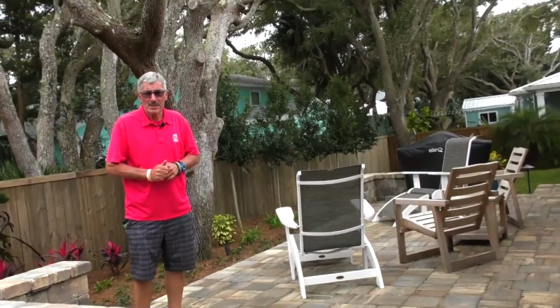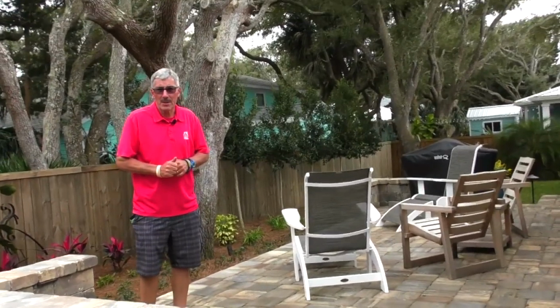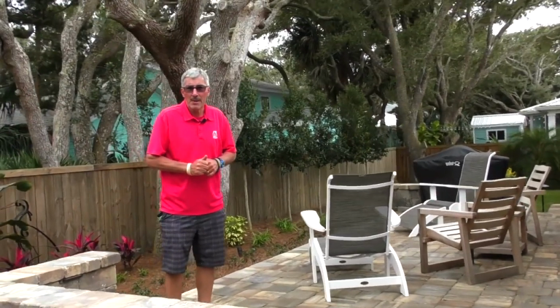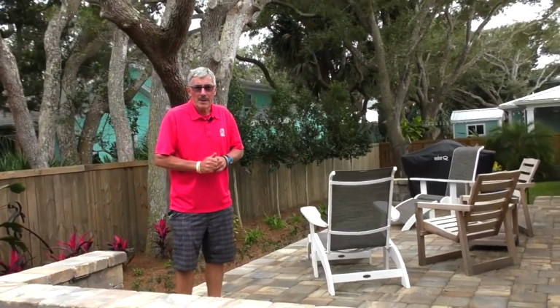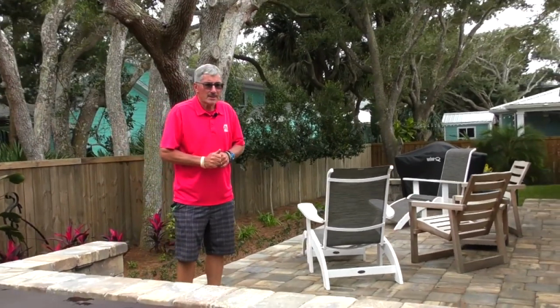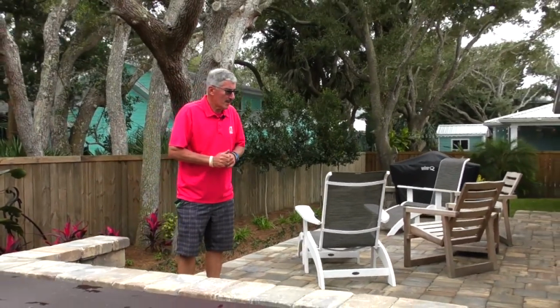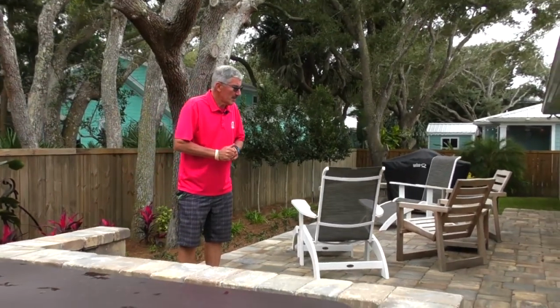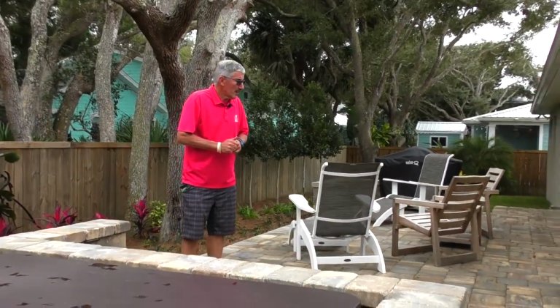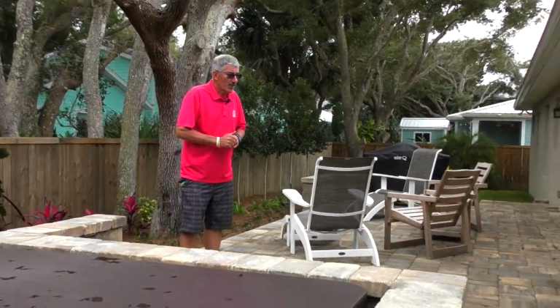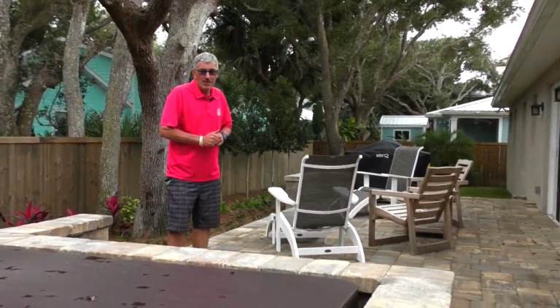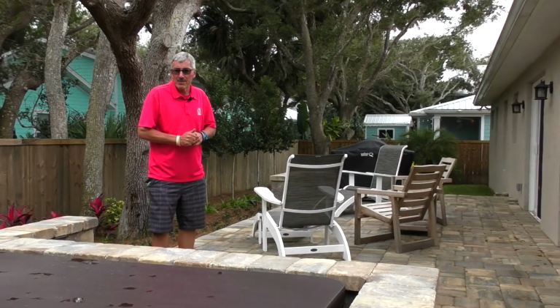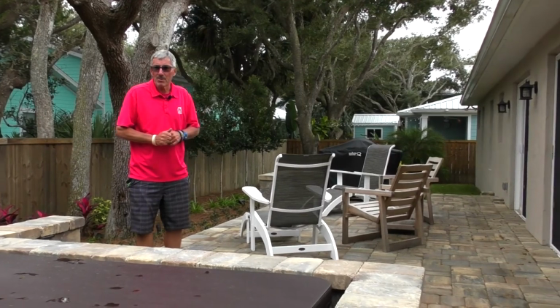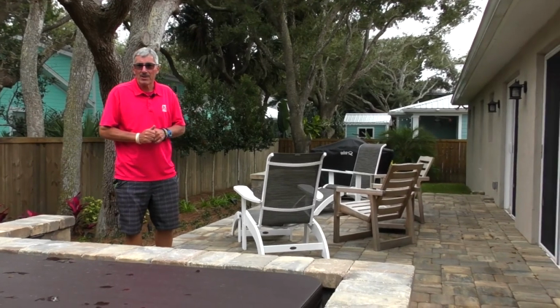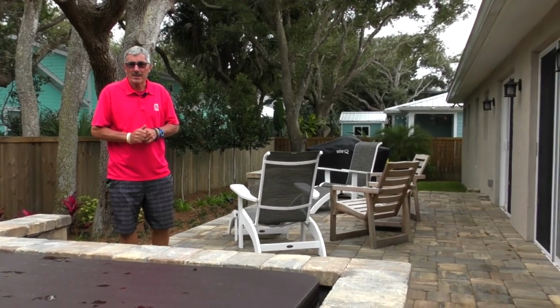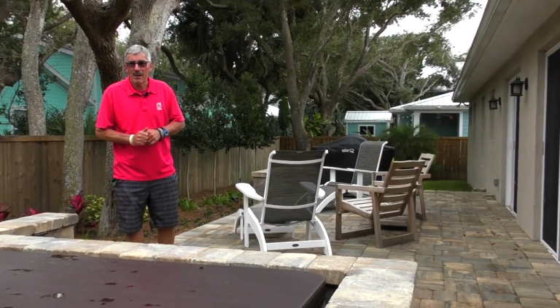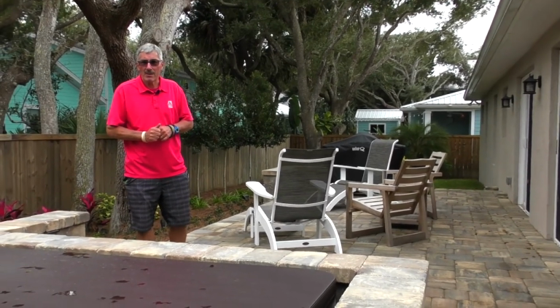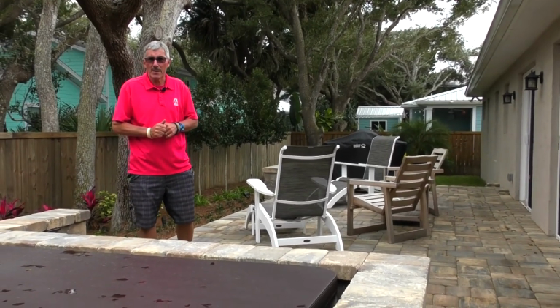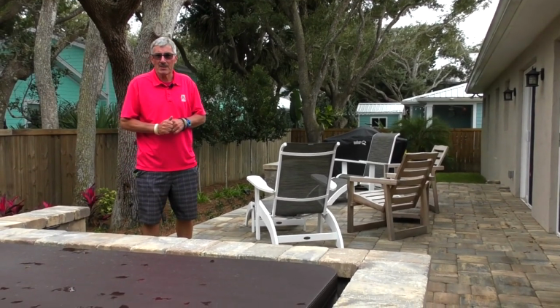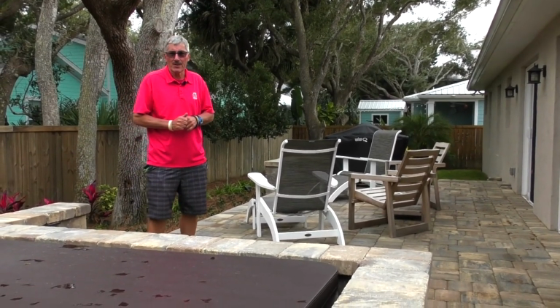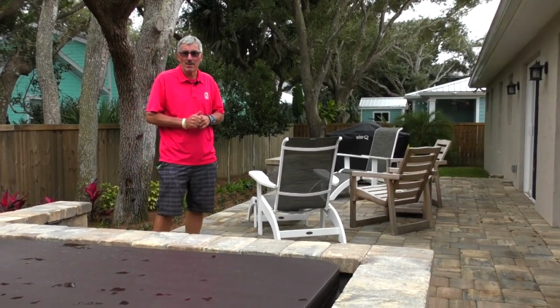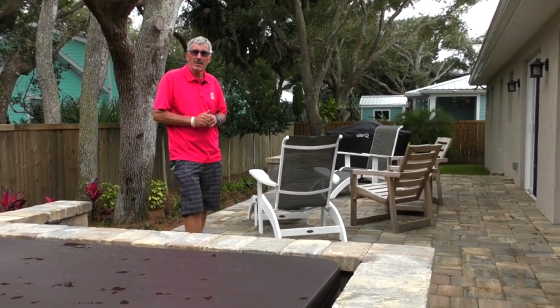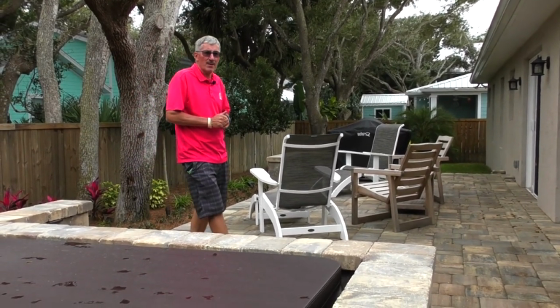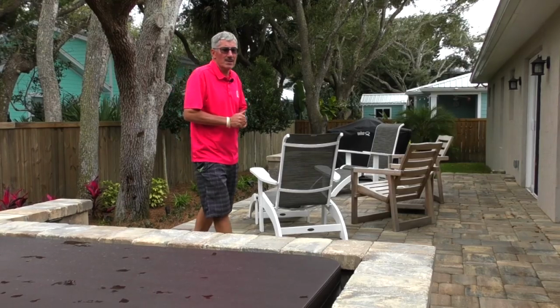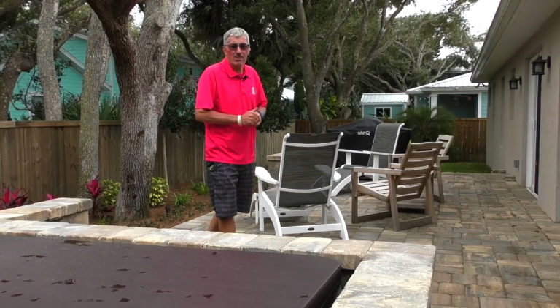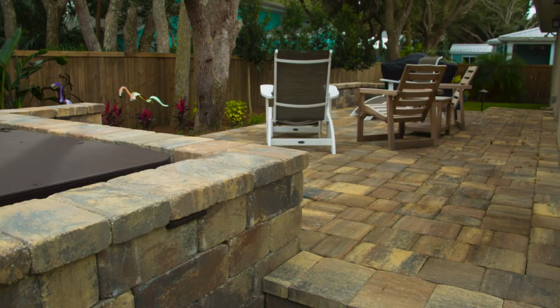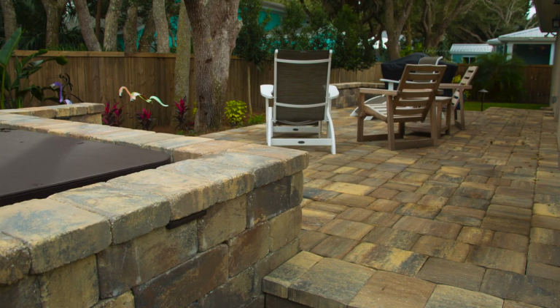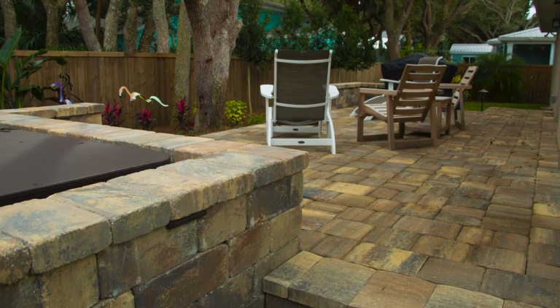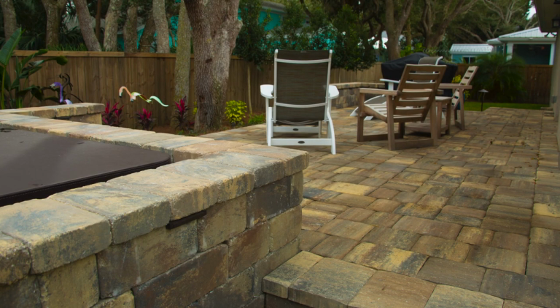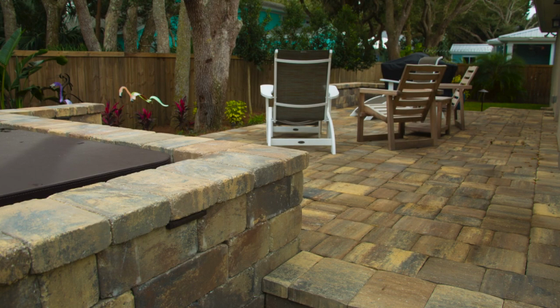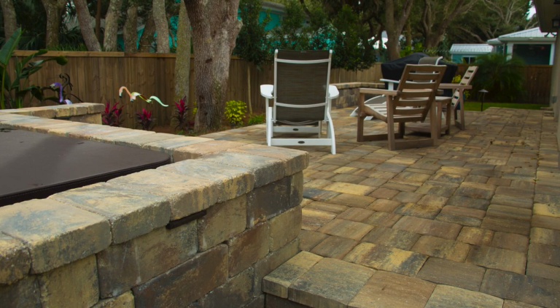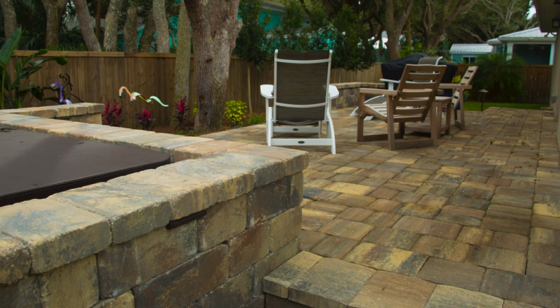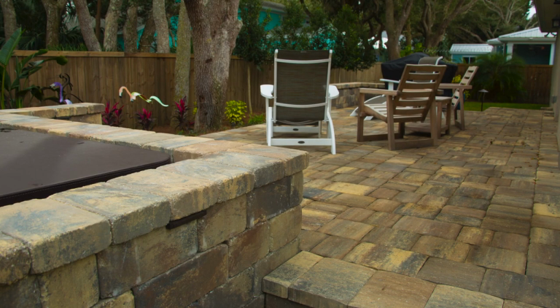The whole thing looks really cool at night as well as the daytime. If you have hopes of creating that backyard paradise in your own yard someday, you can call us at Earthworks and we'll come up with some creative ideas. Thank you very much.